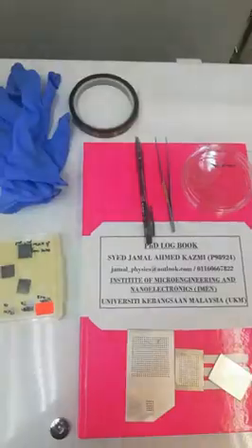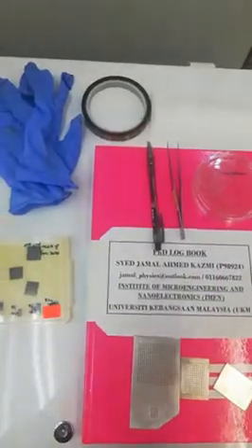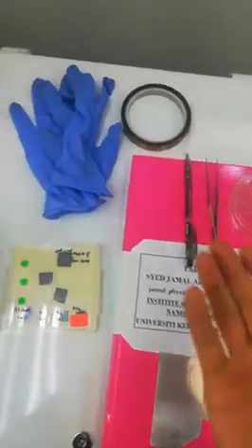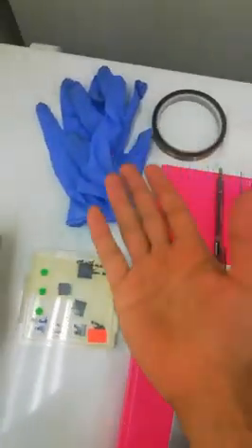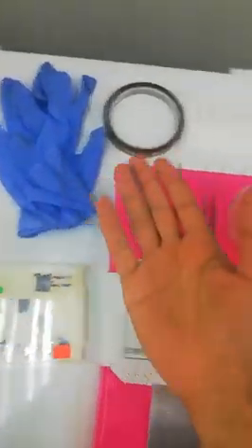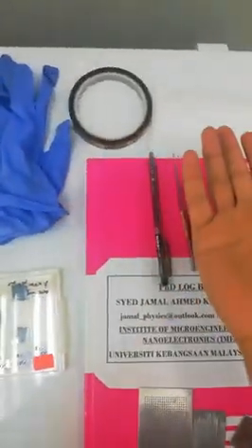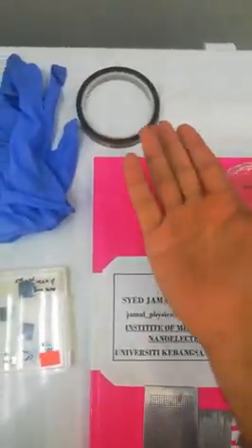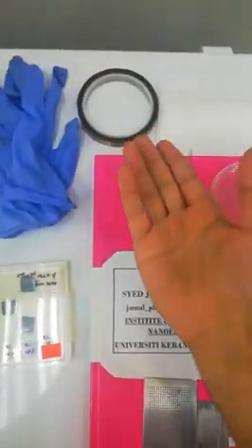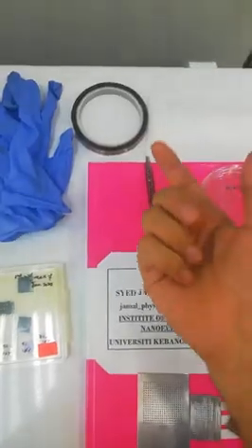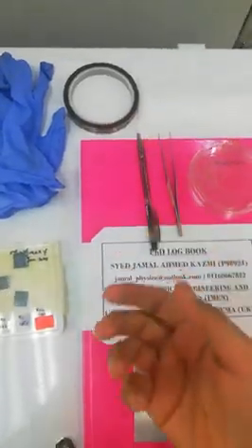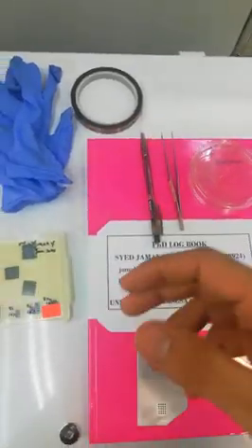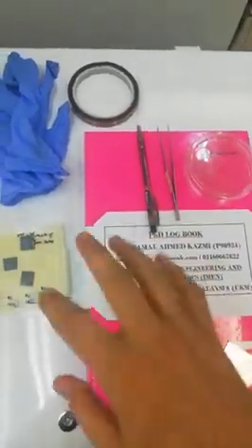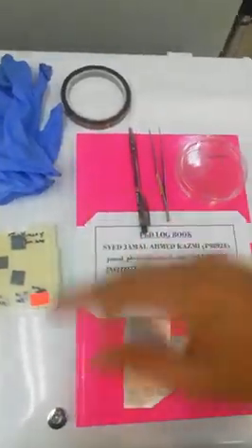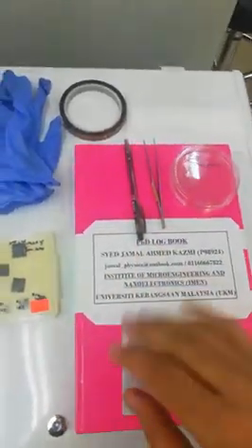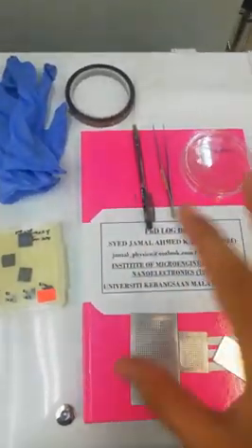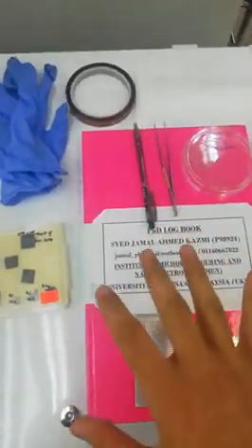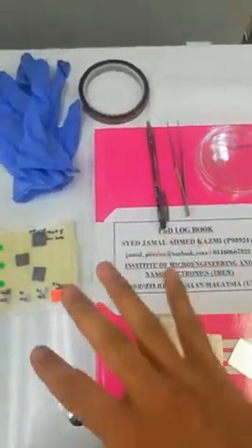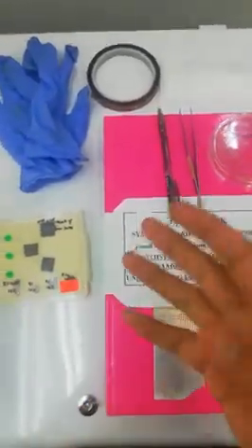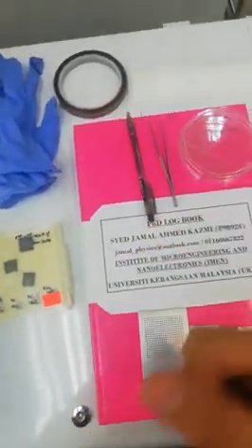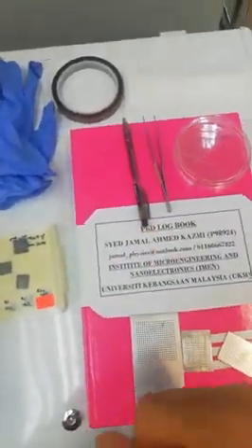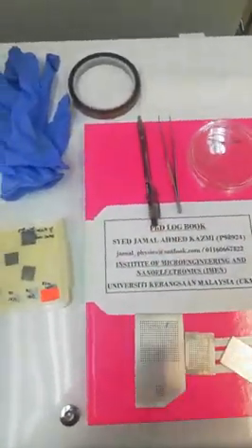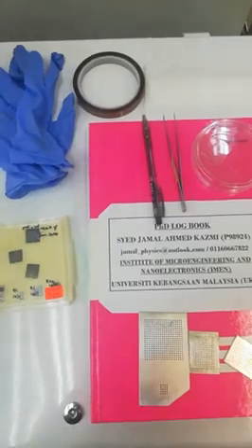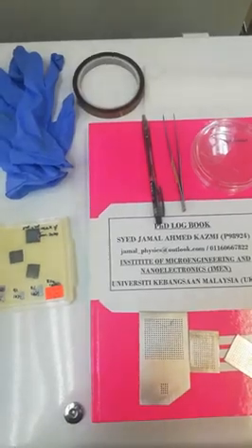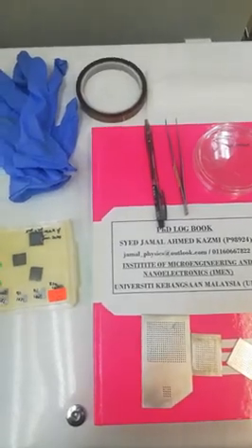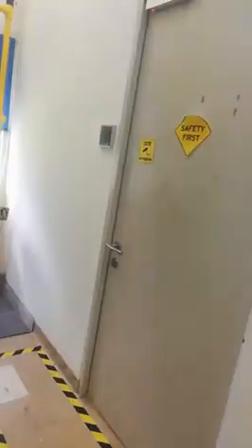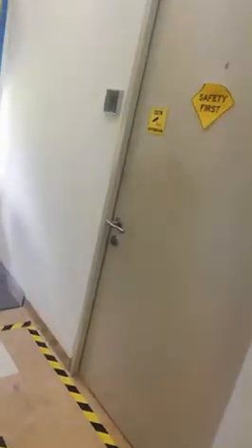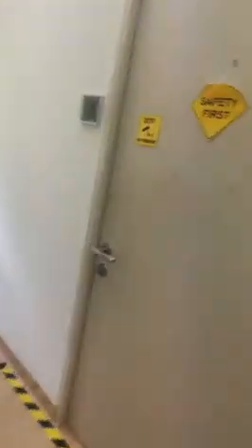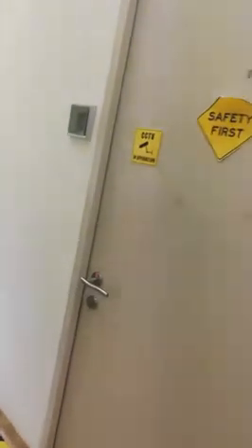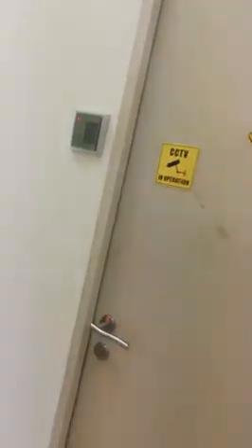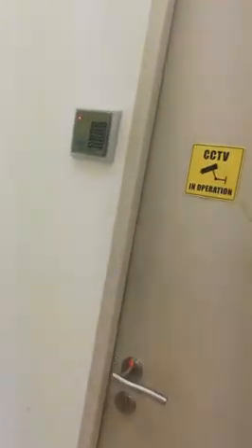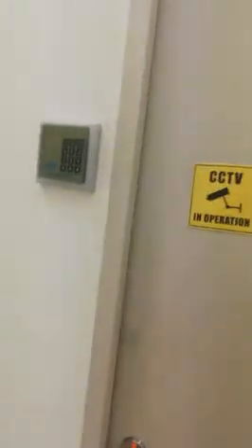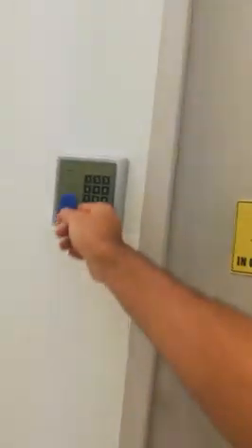Make sure you have gloves, a mask, and heat resistant tape to avoid any contamination from your silver nanowires. We are going to enter the lab where we have the nitrogen setup.